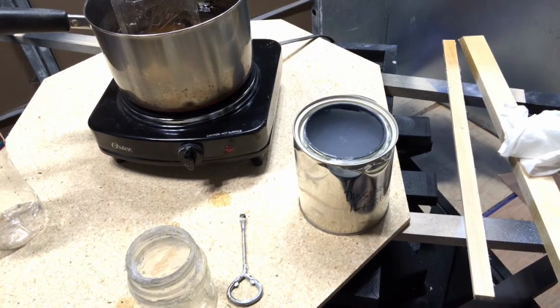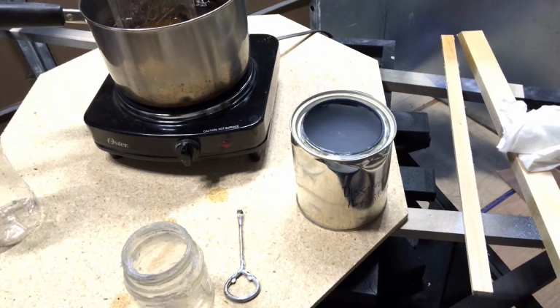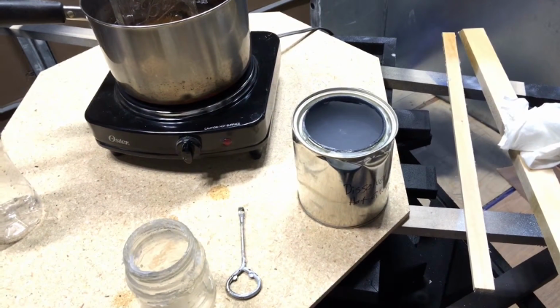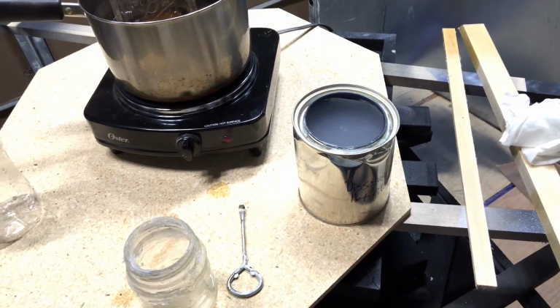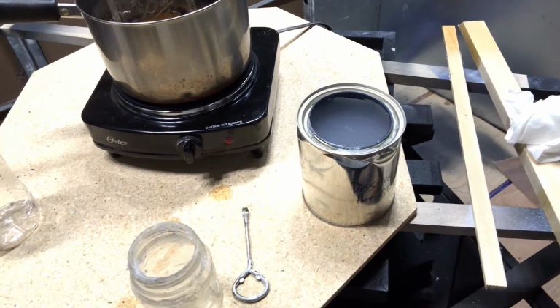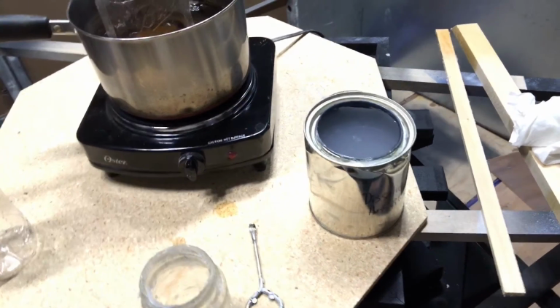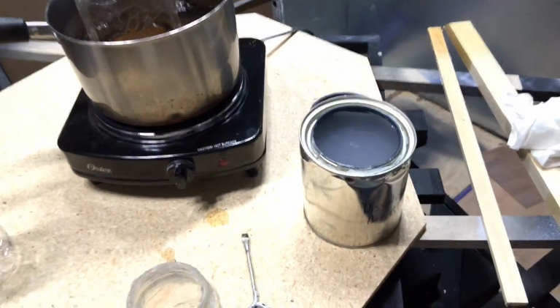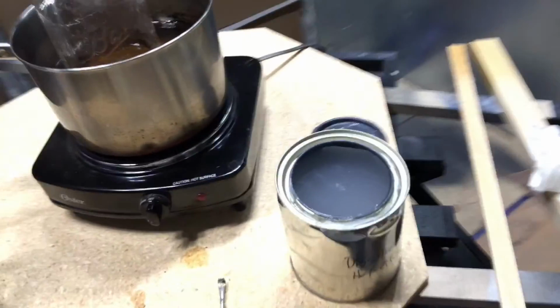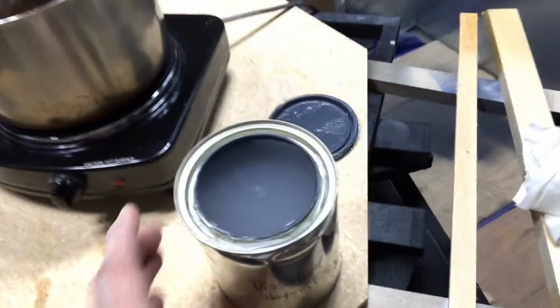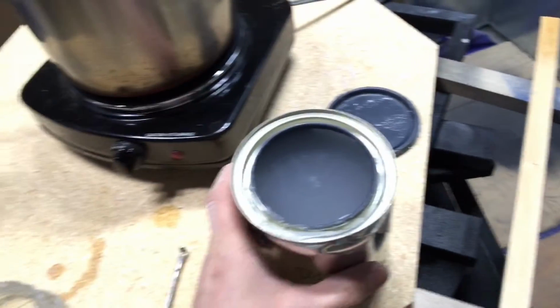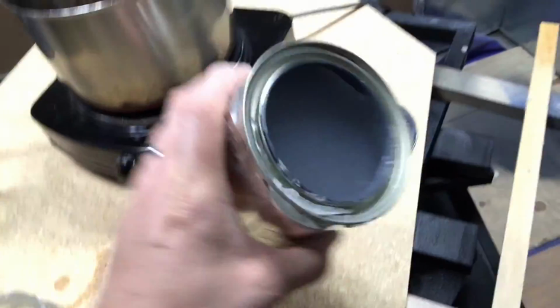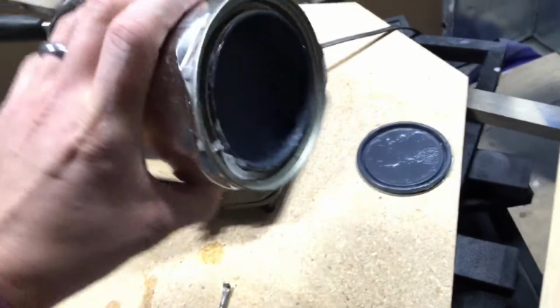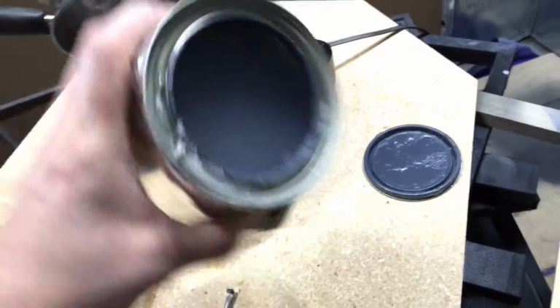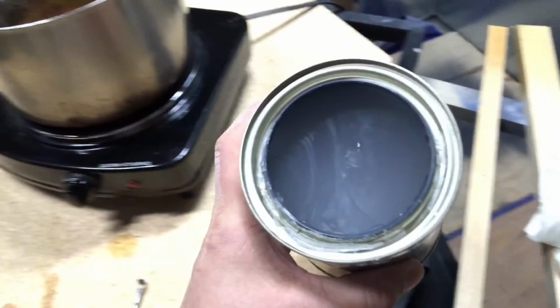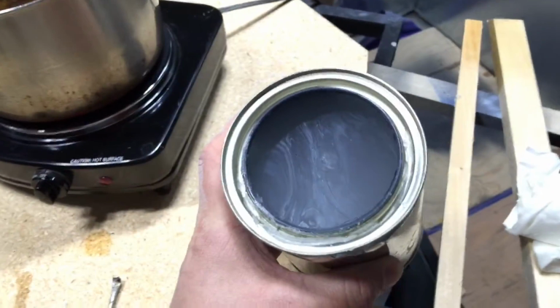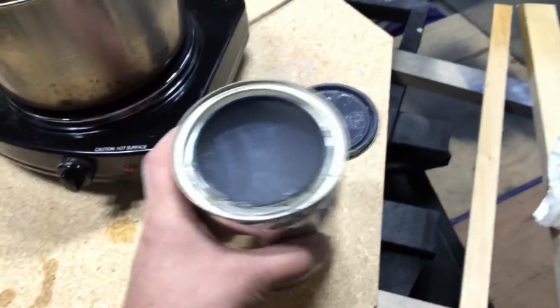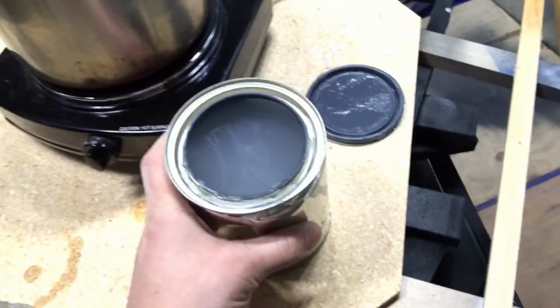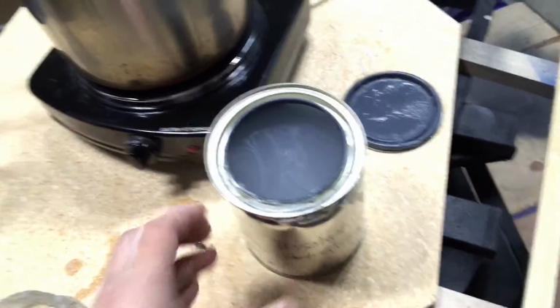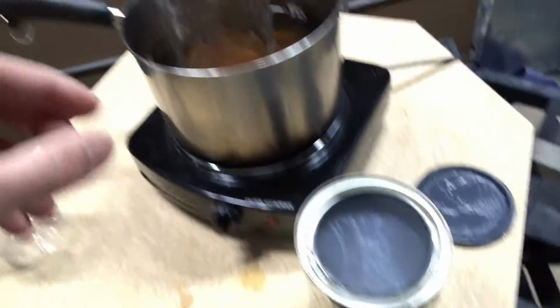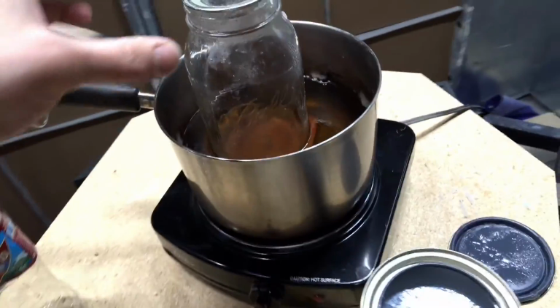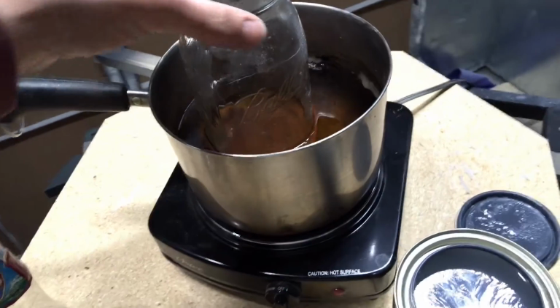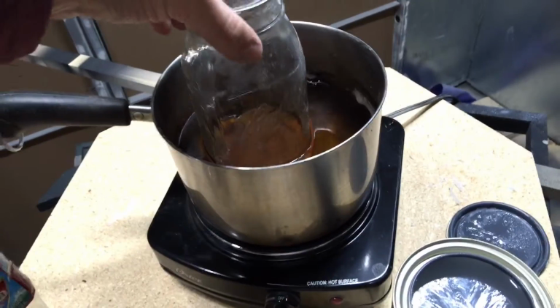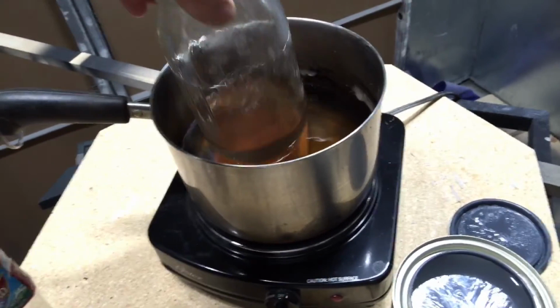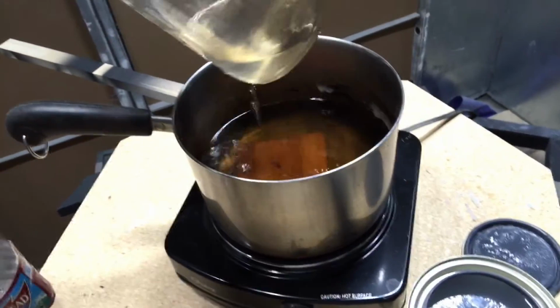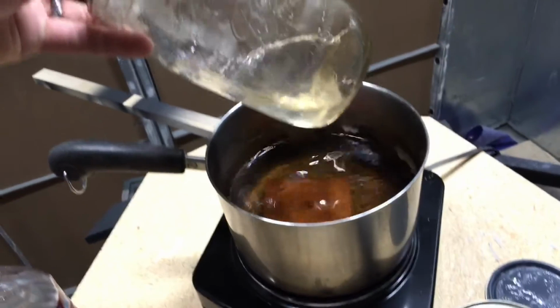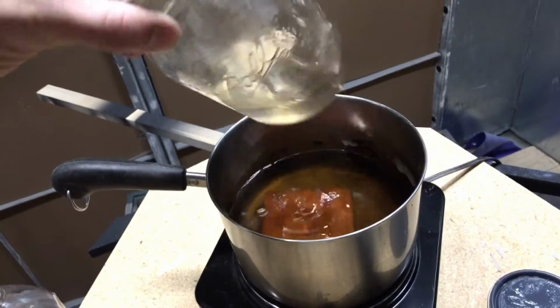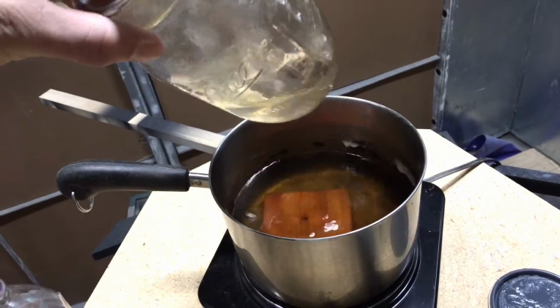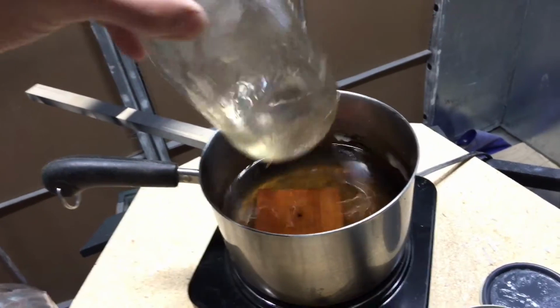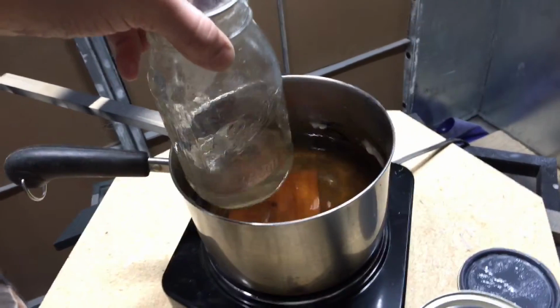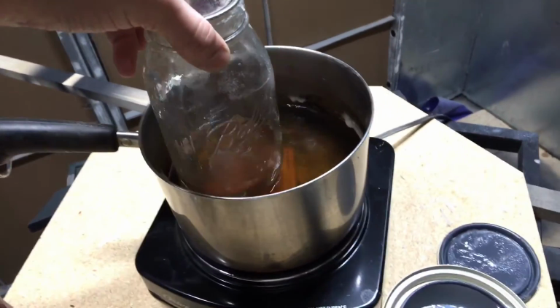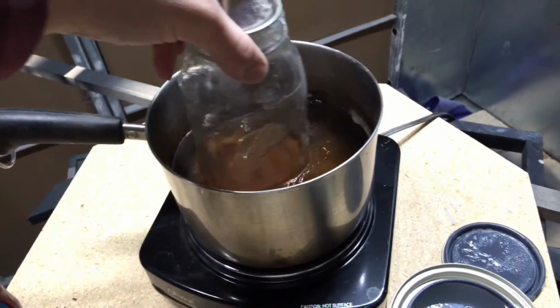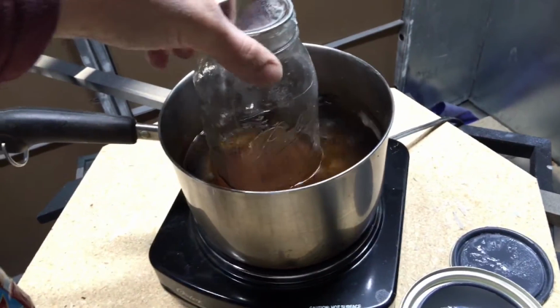This is a video response to Matt. This is the glue mixture — it is solid when it cools. We keep it in a double boiler, warm, so it stays in a liquid state, which you can roll on with the roller.